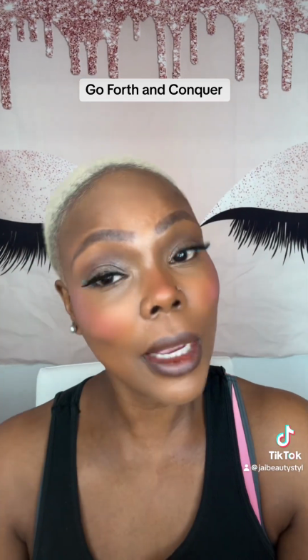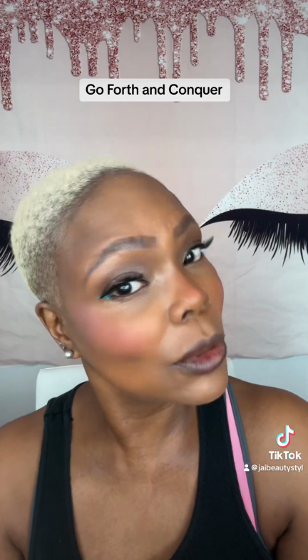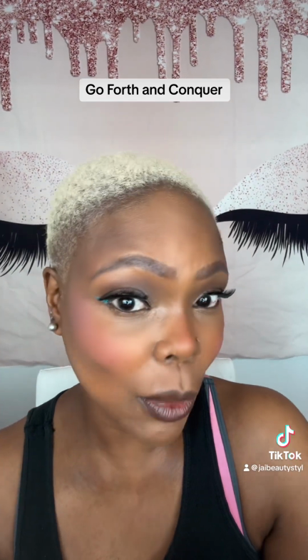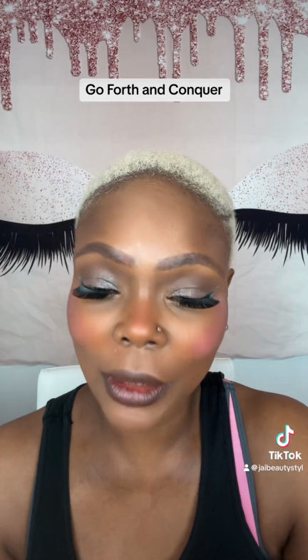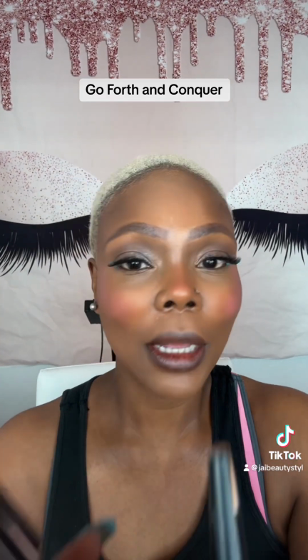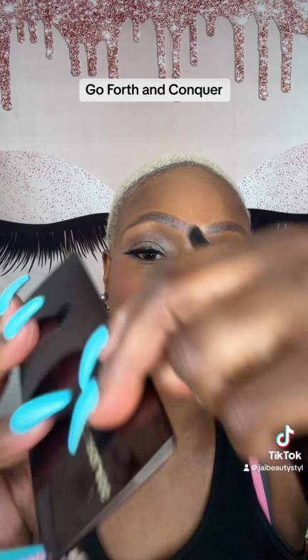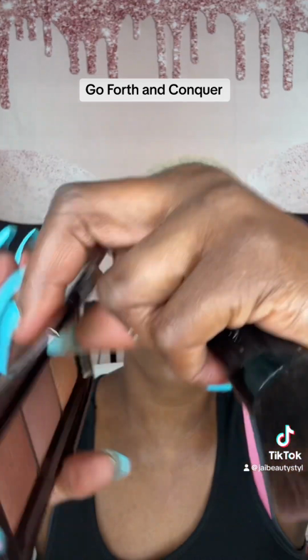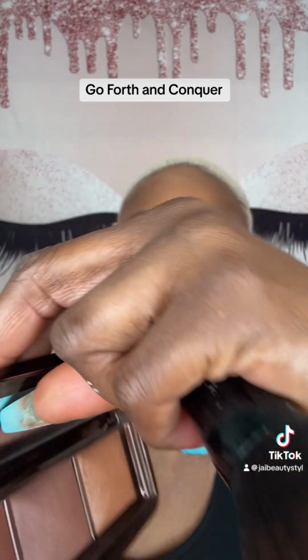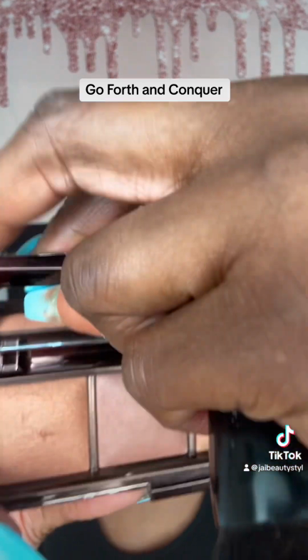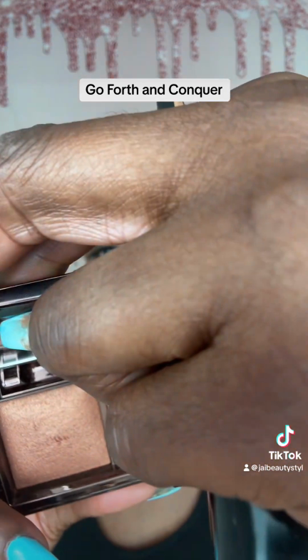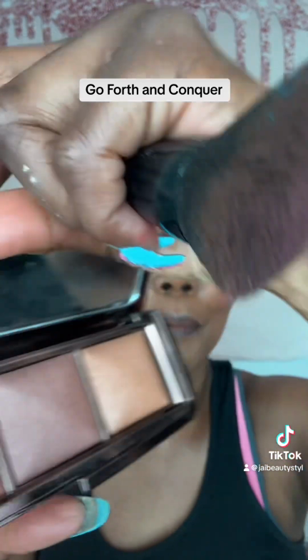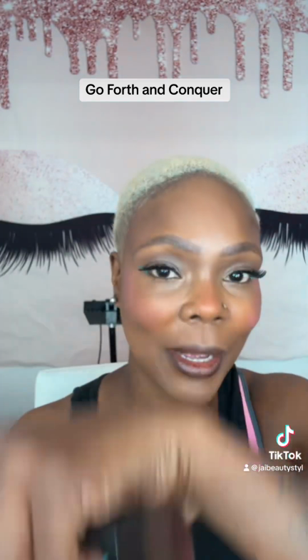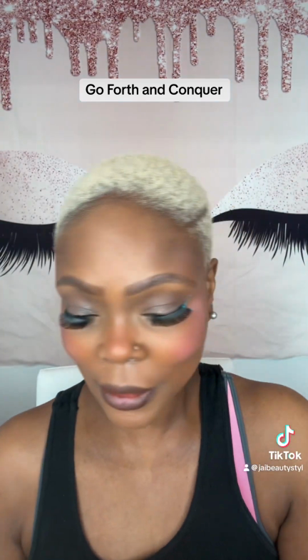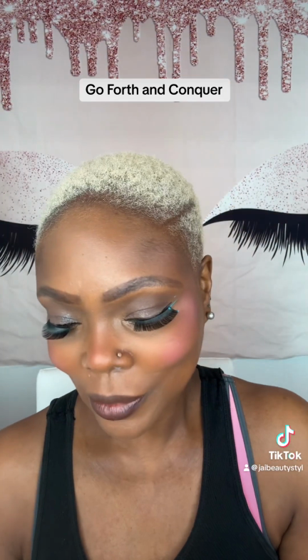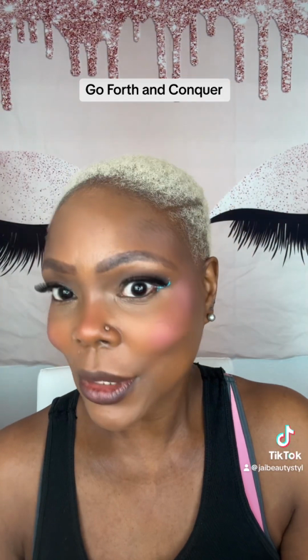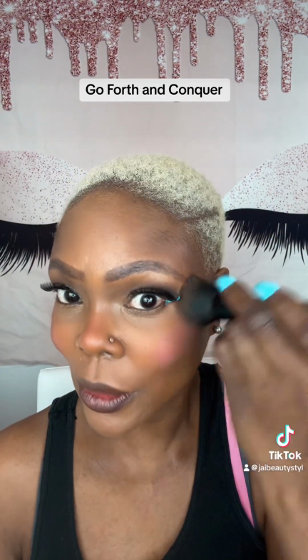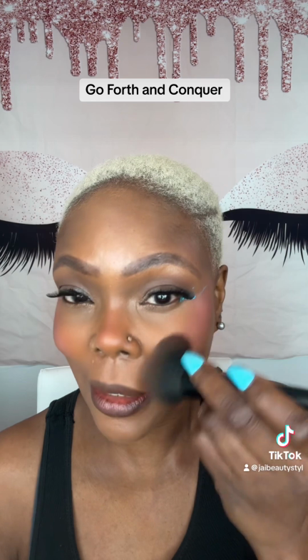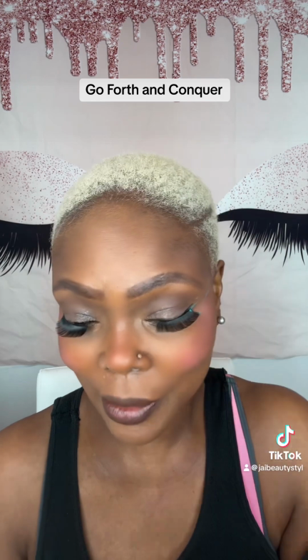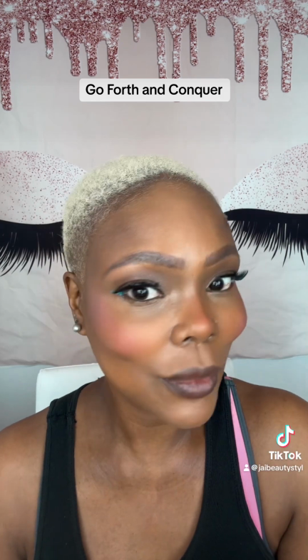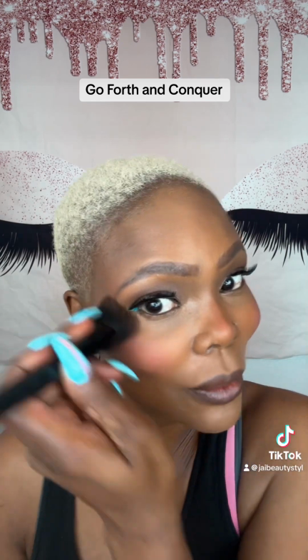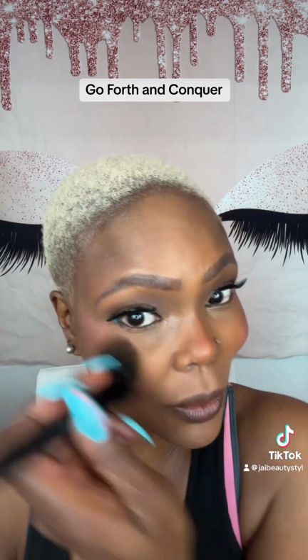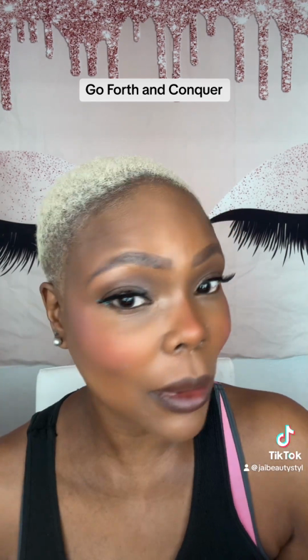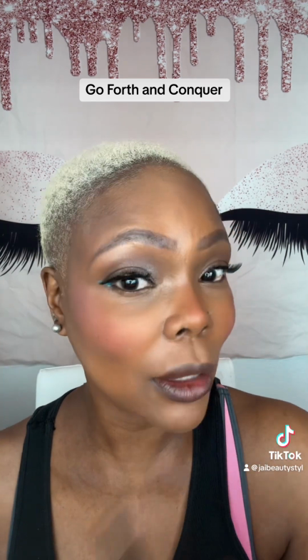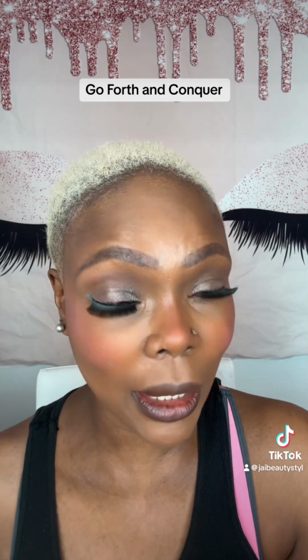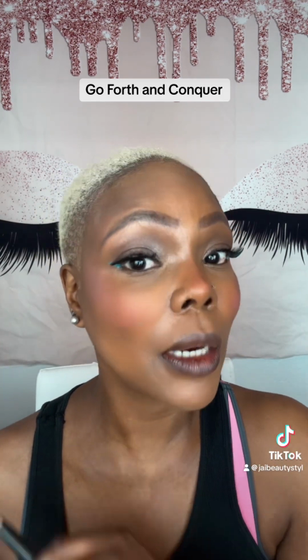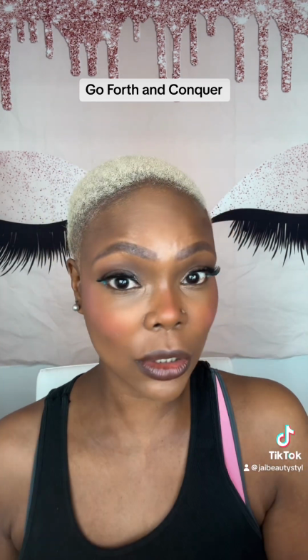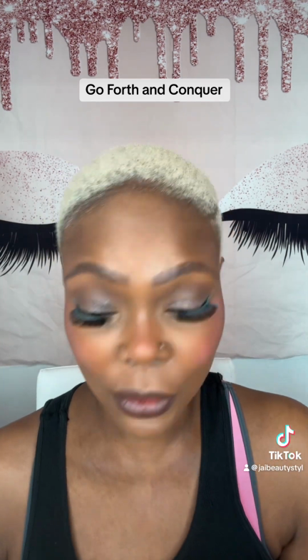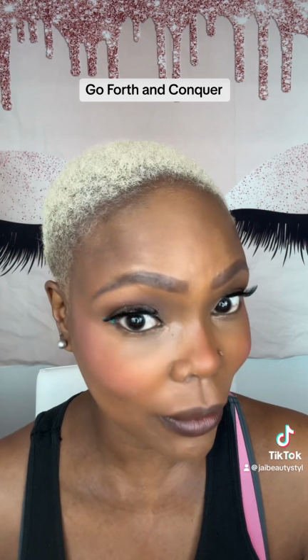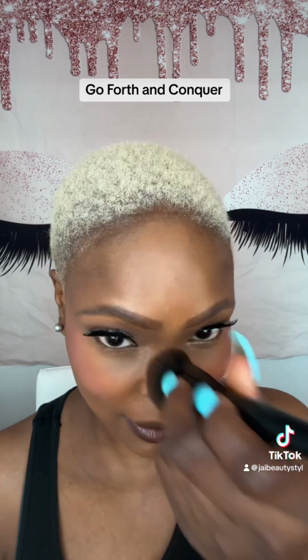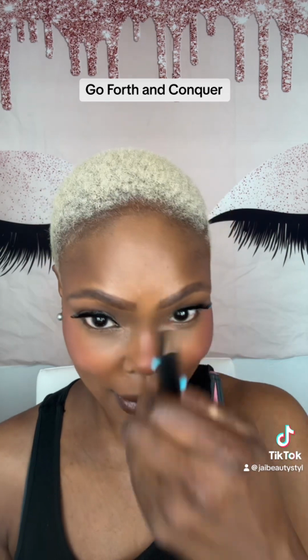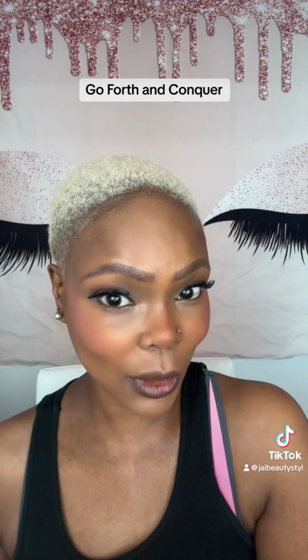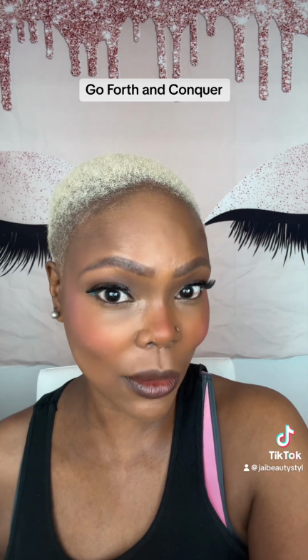Decided that we'll just keep on going. A little of the Hourglass Ambient Palette, just for a little highlight. Remember, we're not going to be late — we just arrived great. A little on the nose.